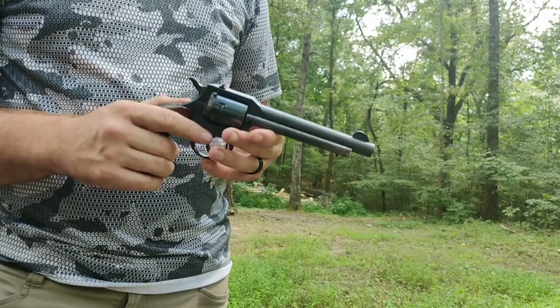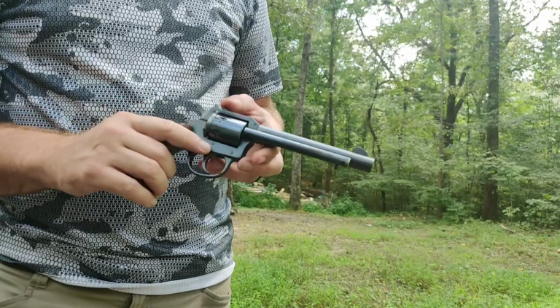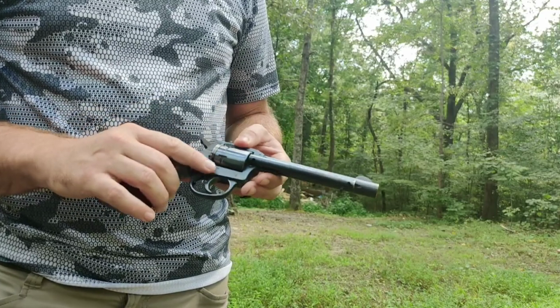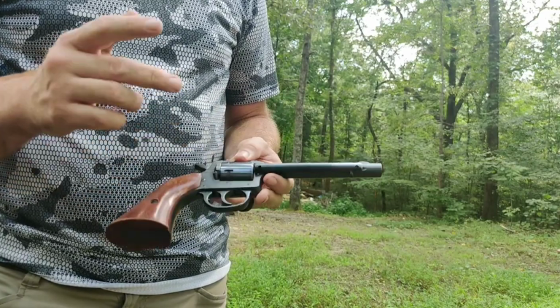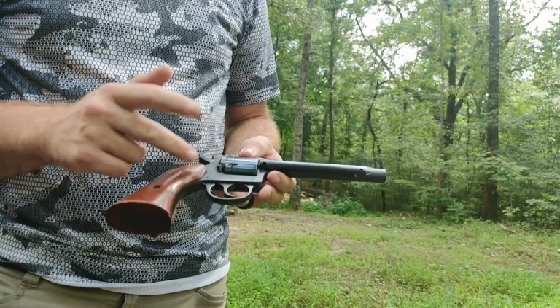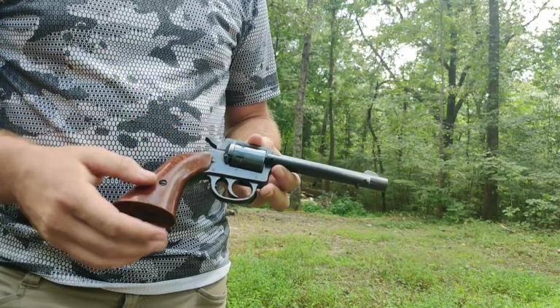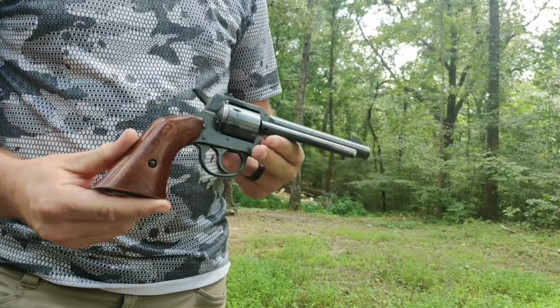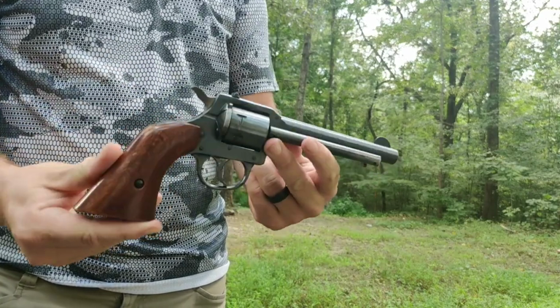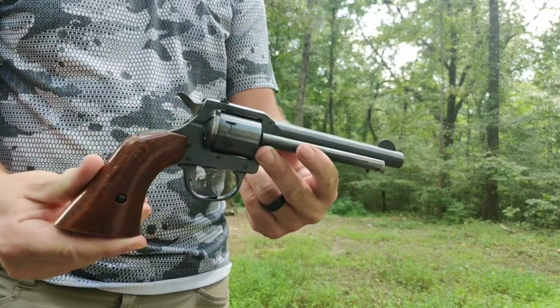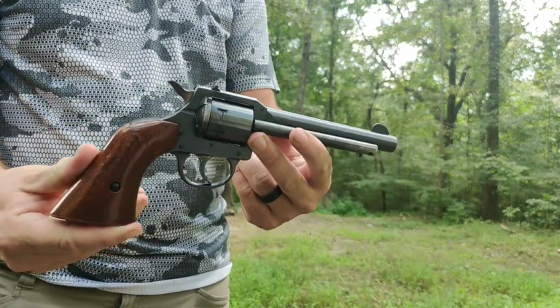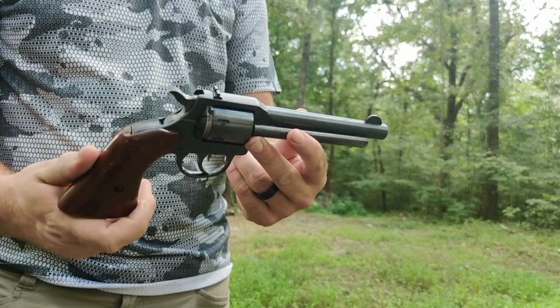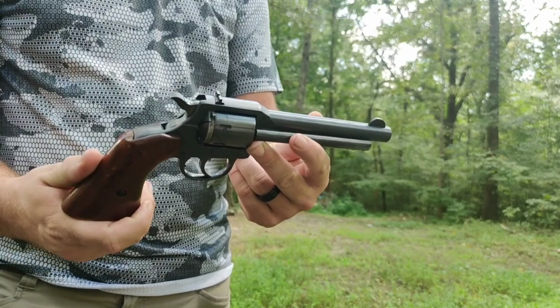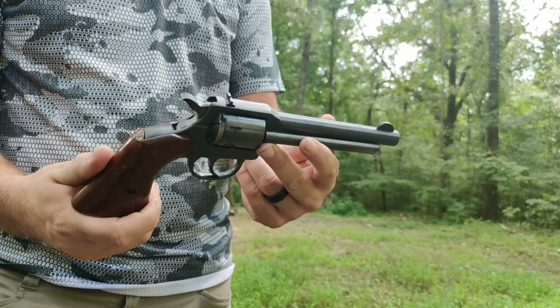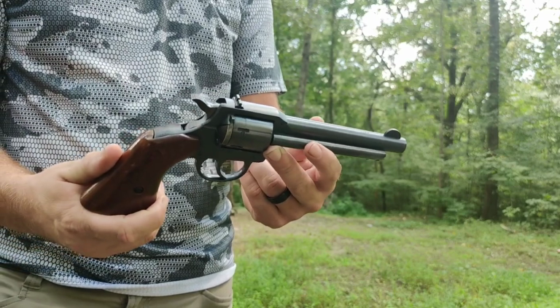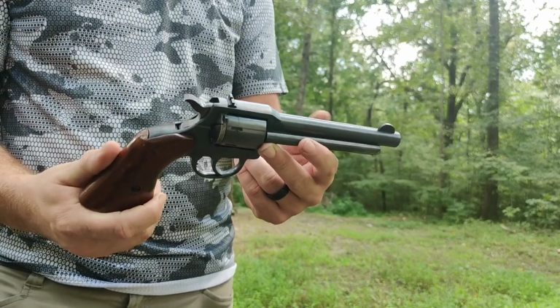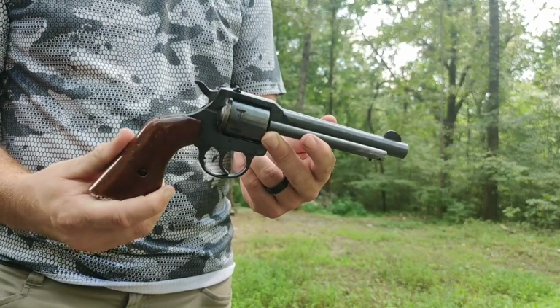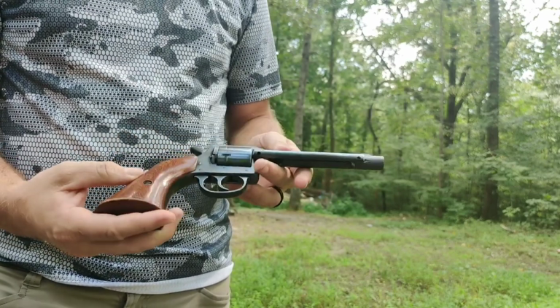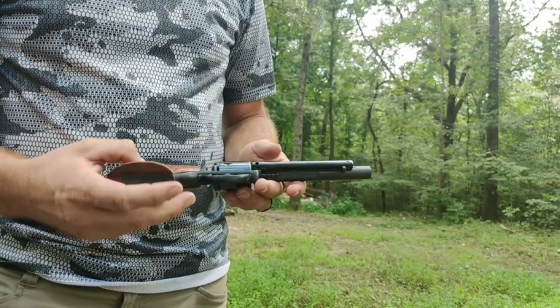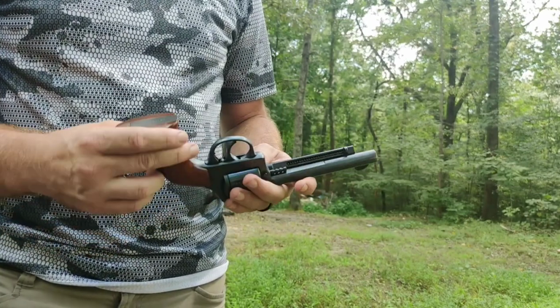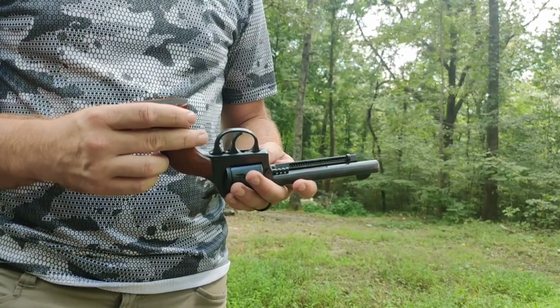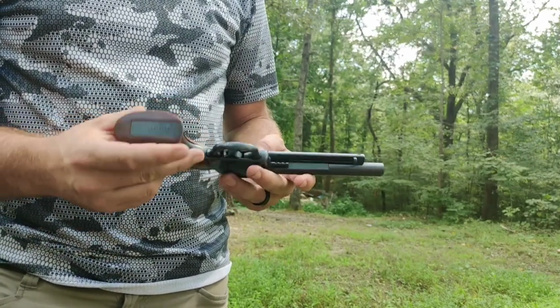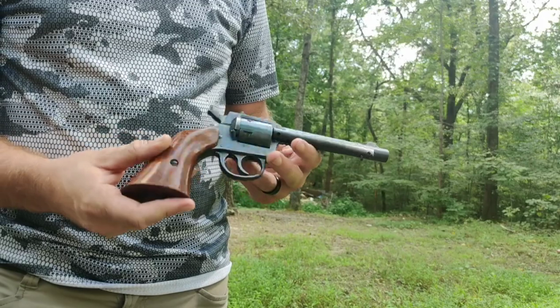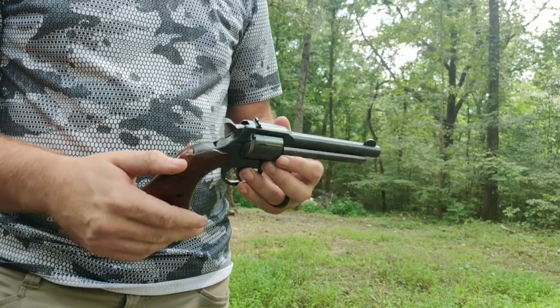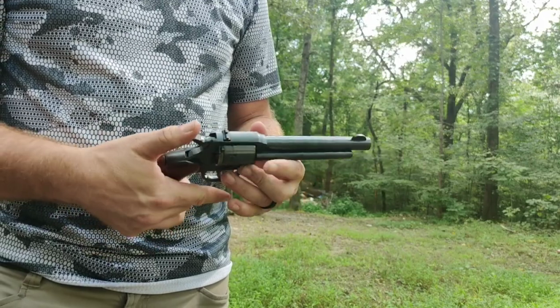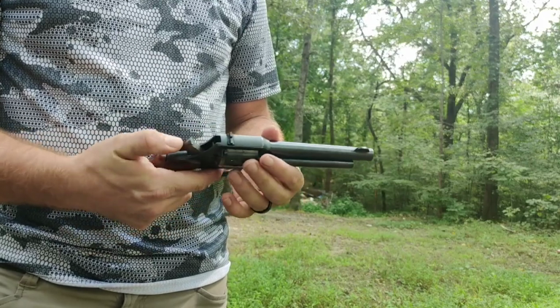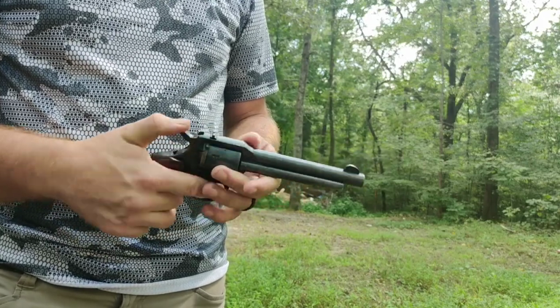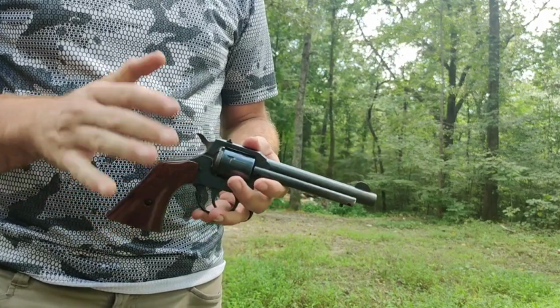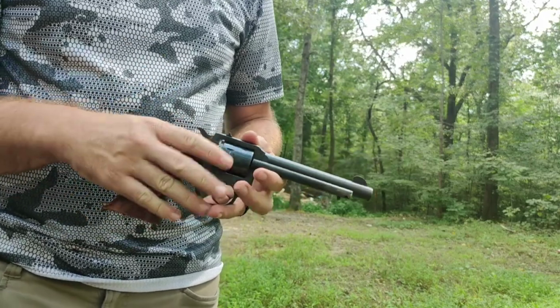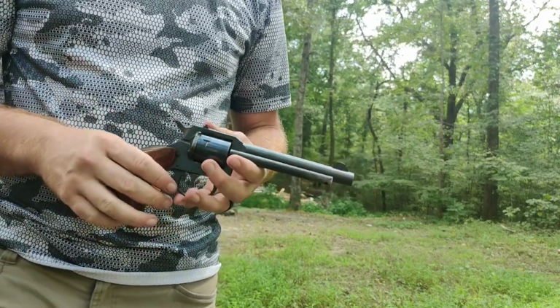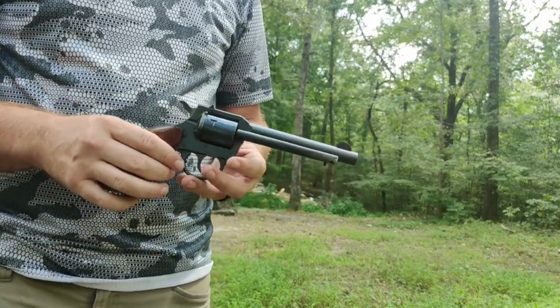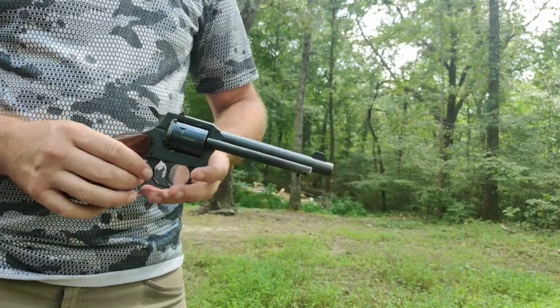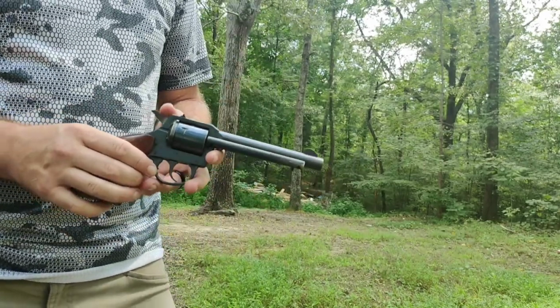This one was in really good shape. I actually found it at a pawn shop for $175 as I was purchasing another gun. I saw this one sitting there and said, you know what, I've got the extra money, I'm going to jump on it — because I sold my Ruger Single Six a while back when I was in a bind.